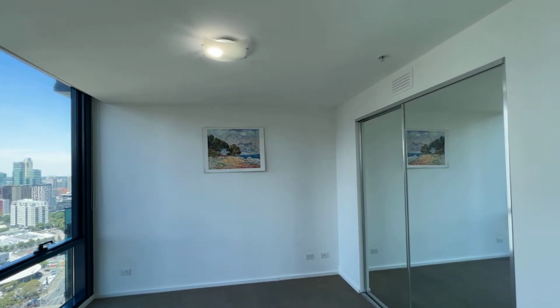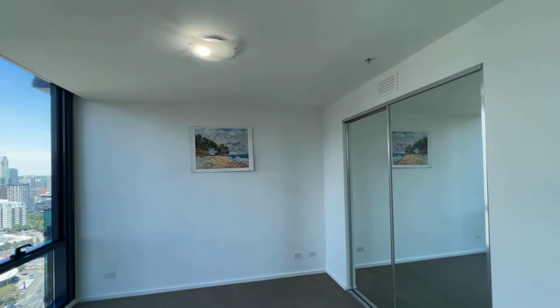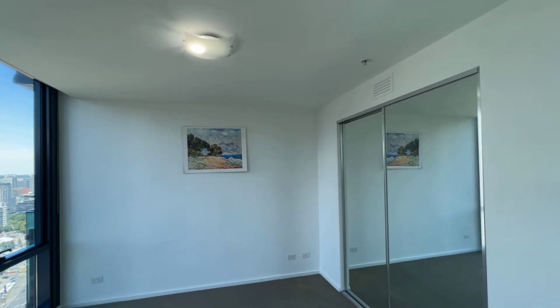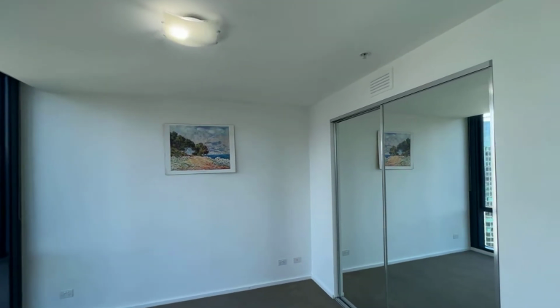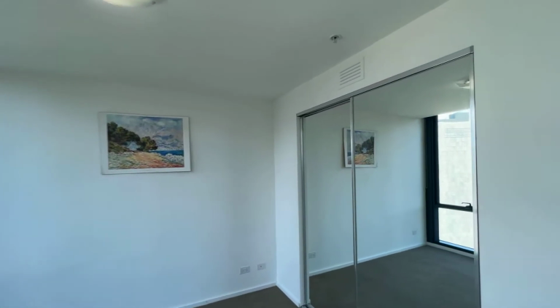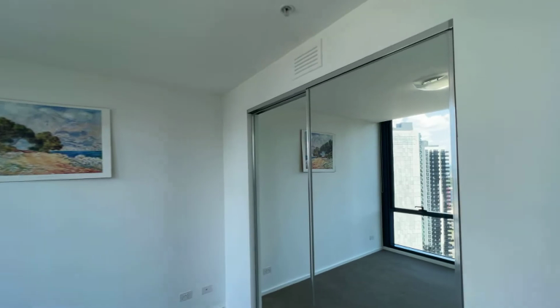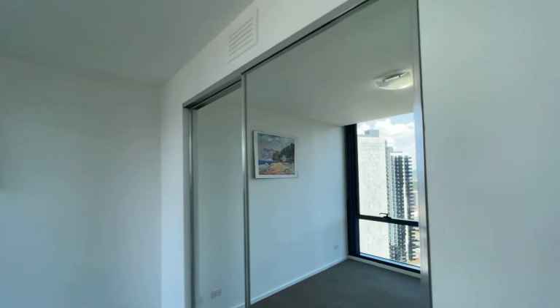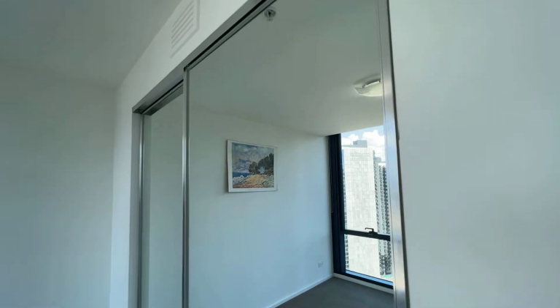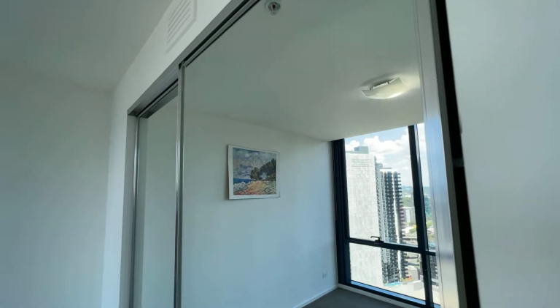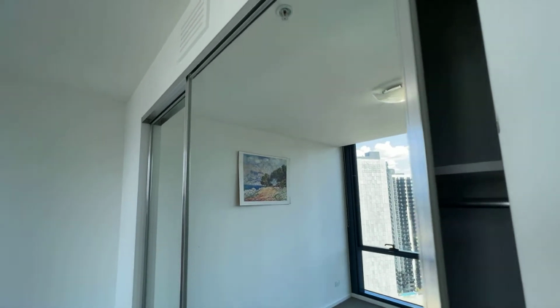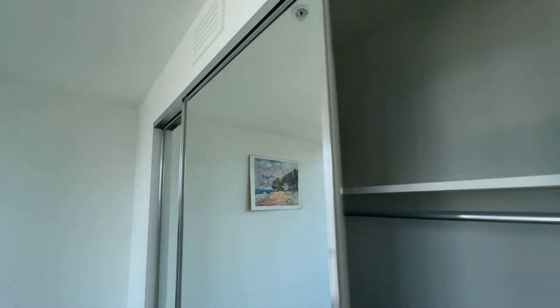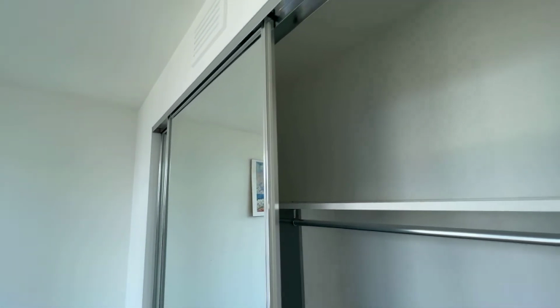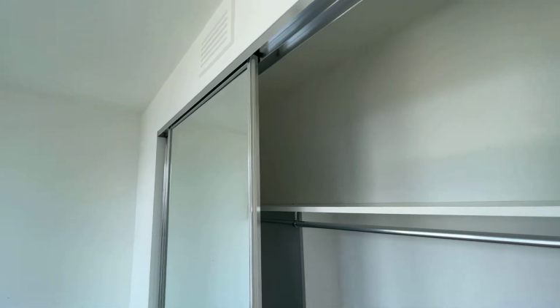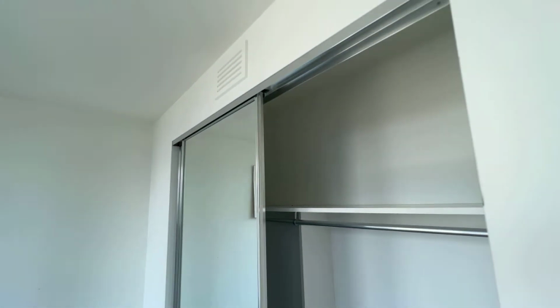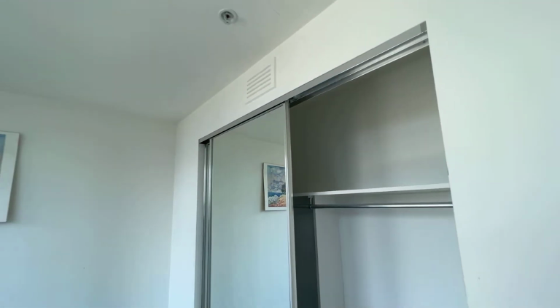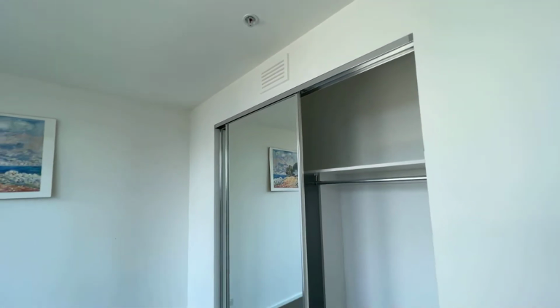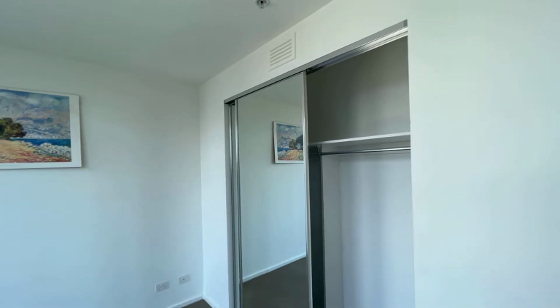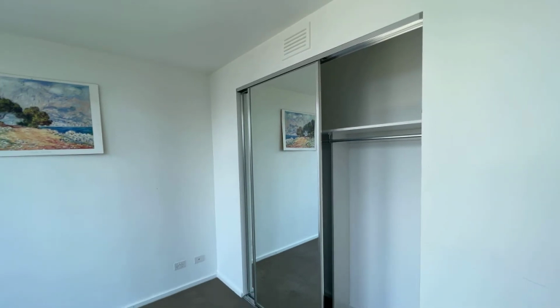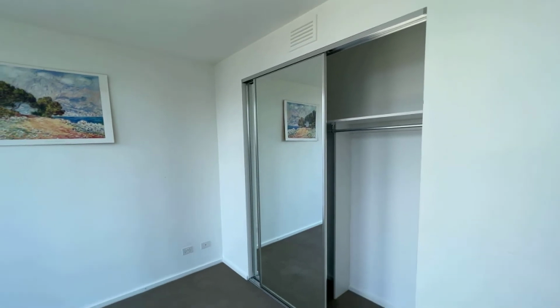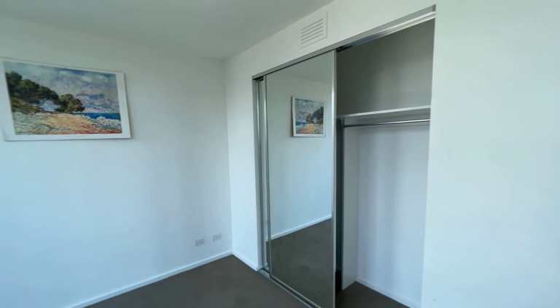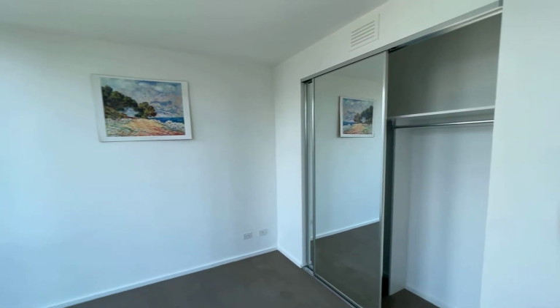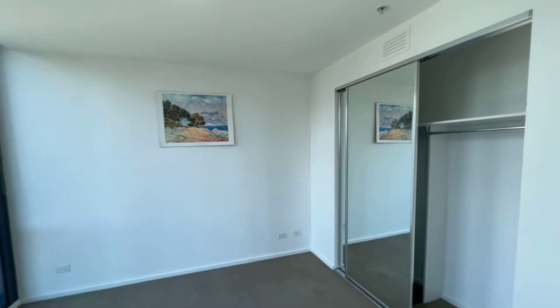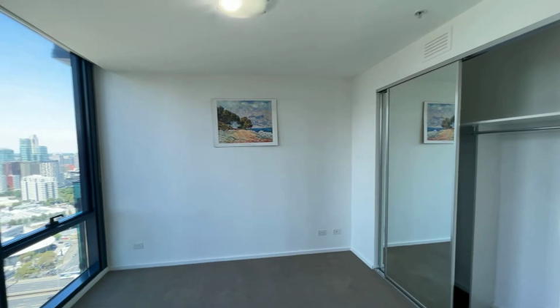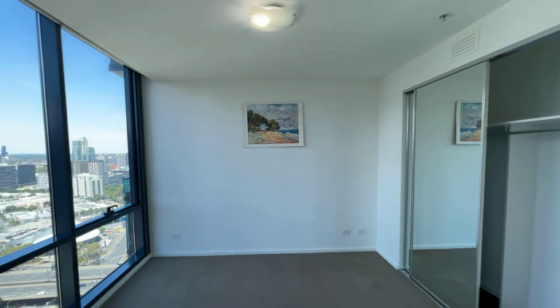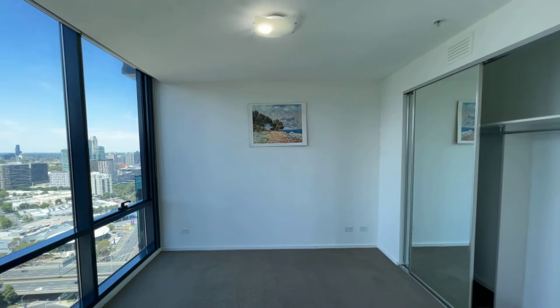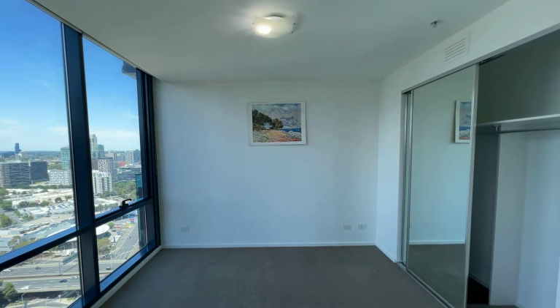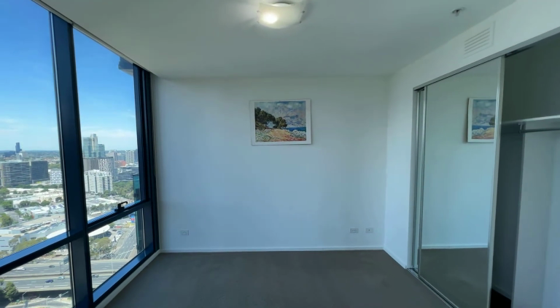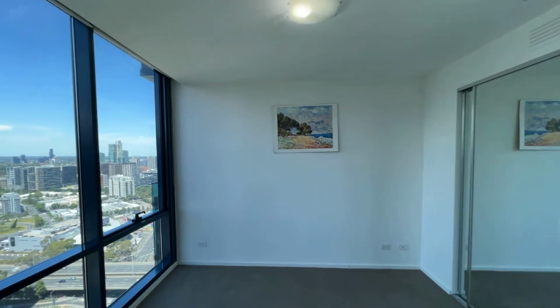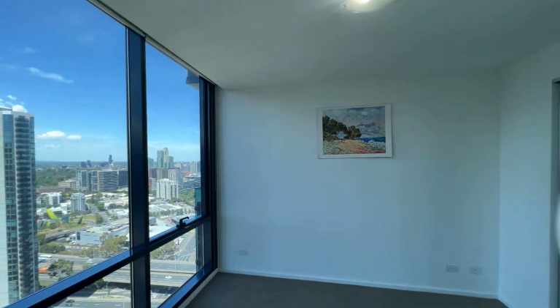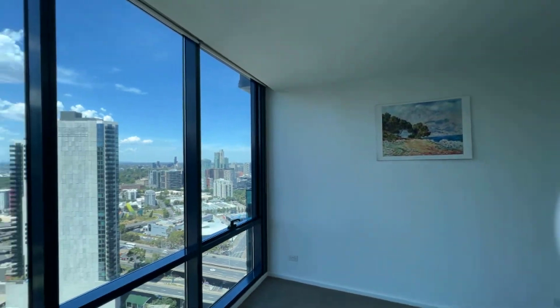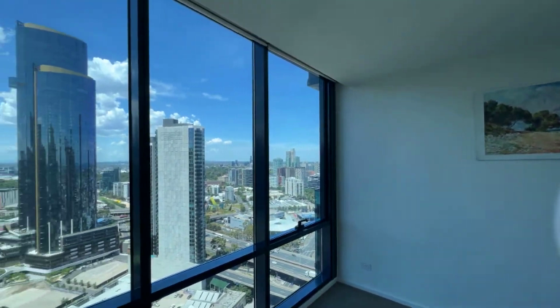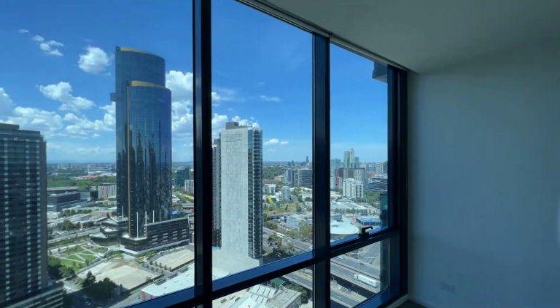The first bedroom comes with a big built-in wardrobe, and the view from here is pretty nice as well.